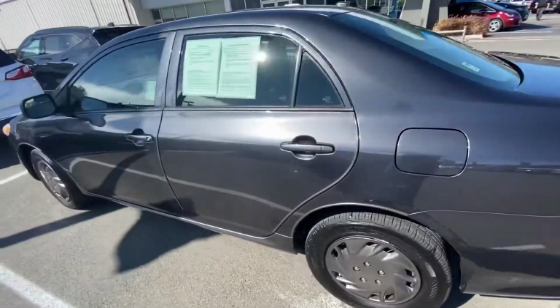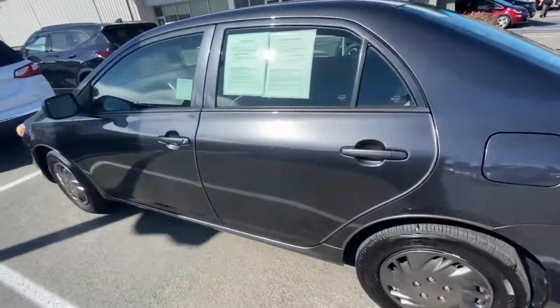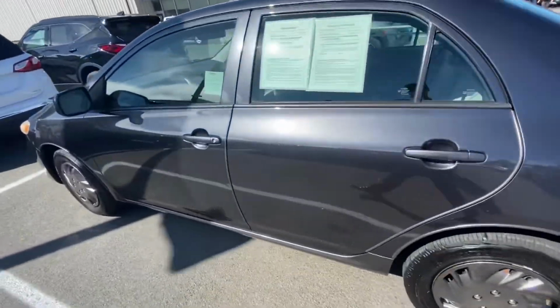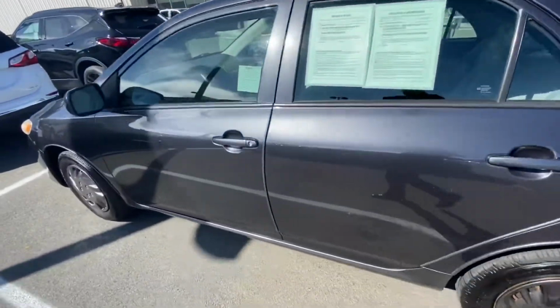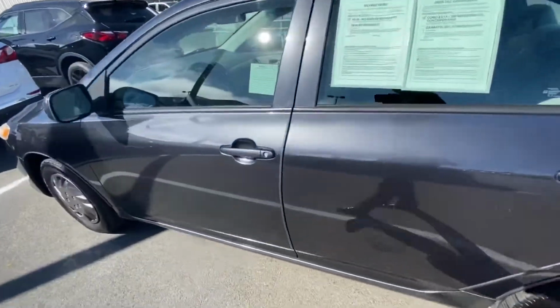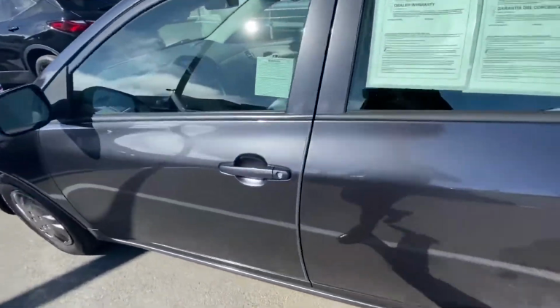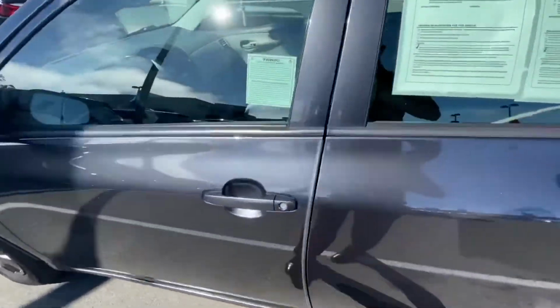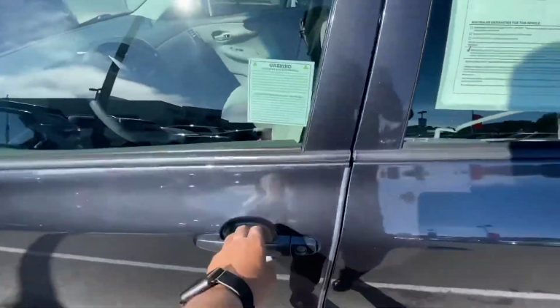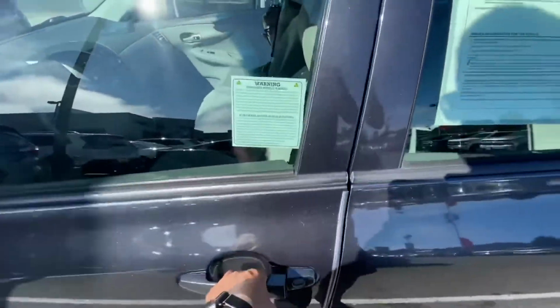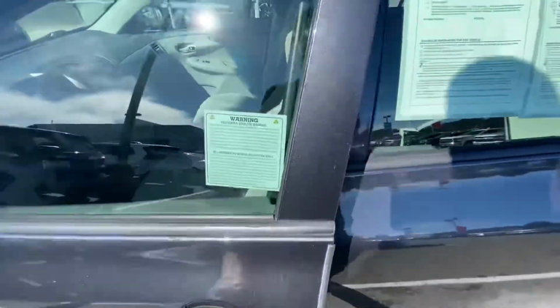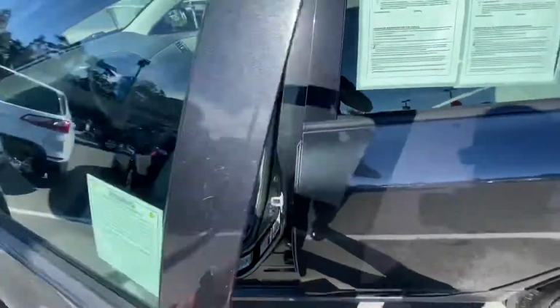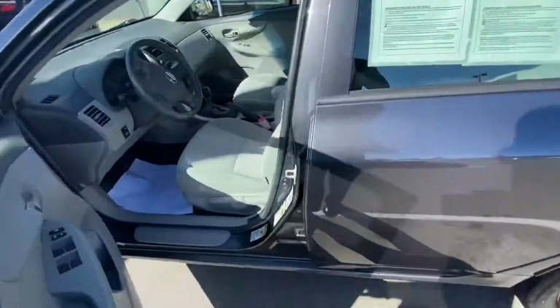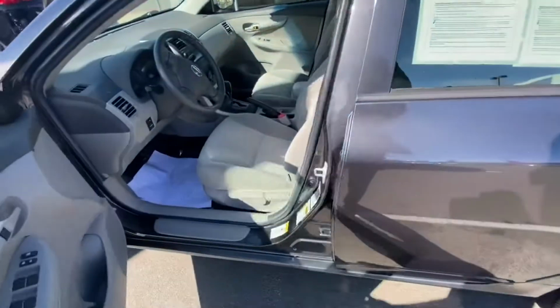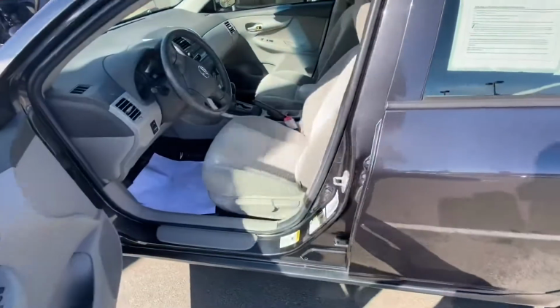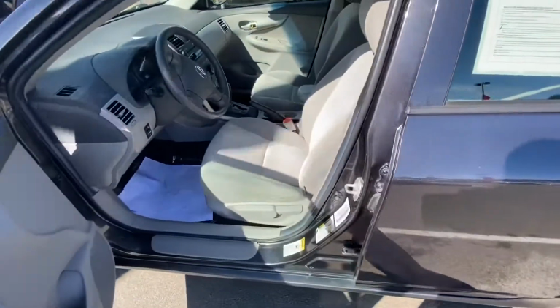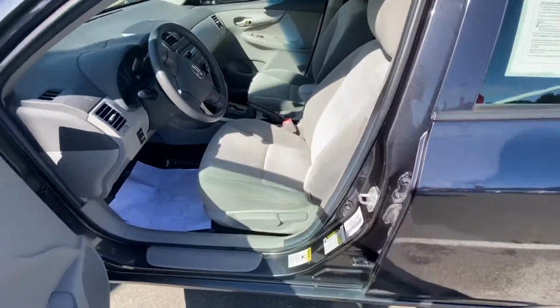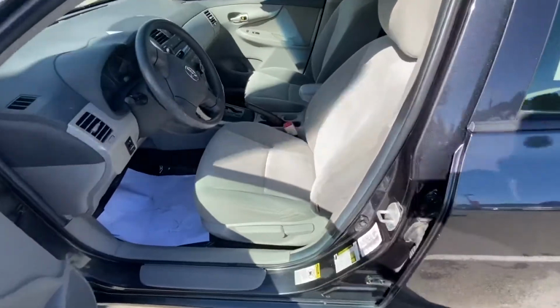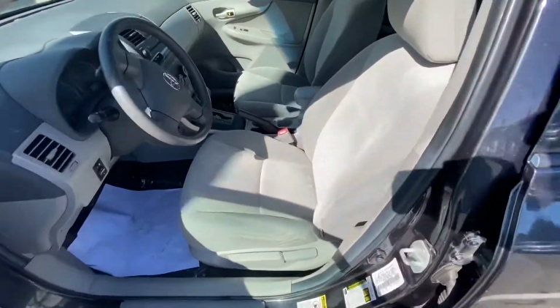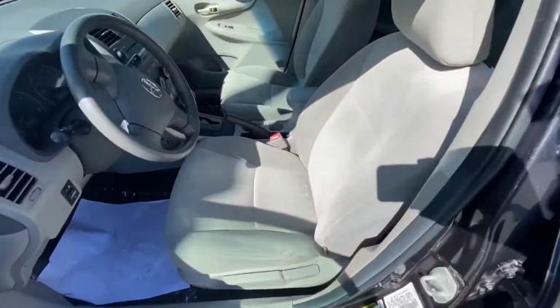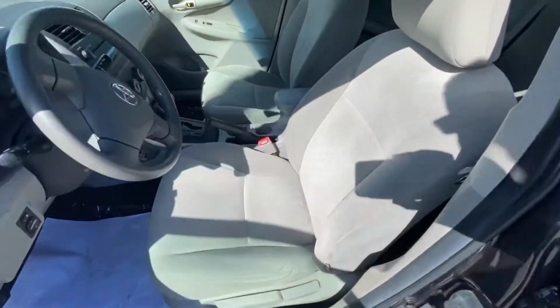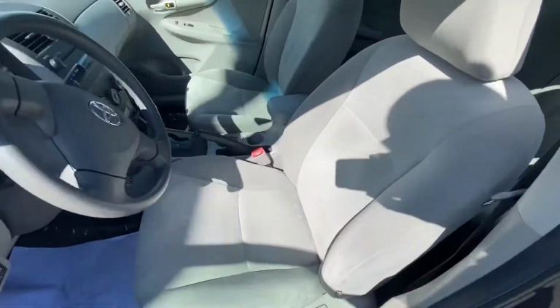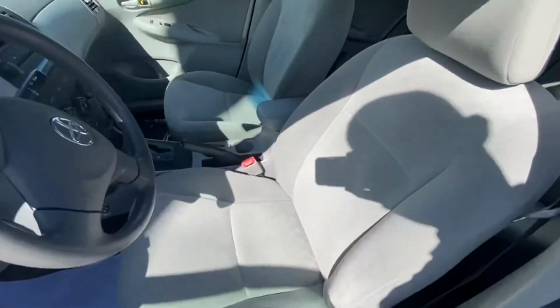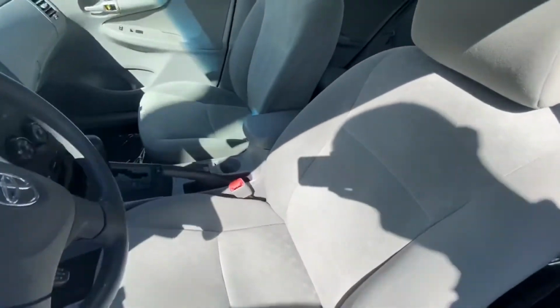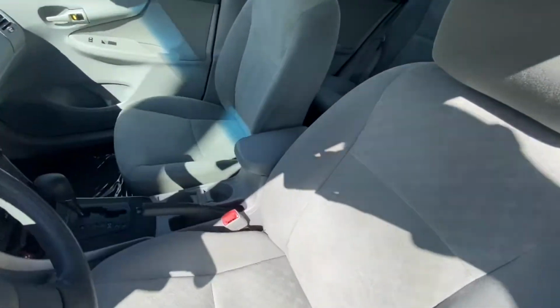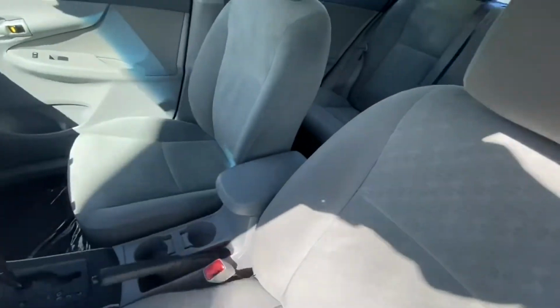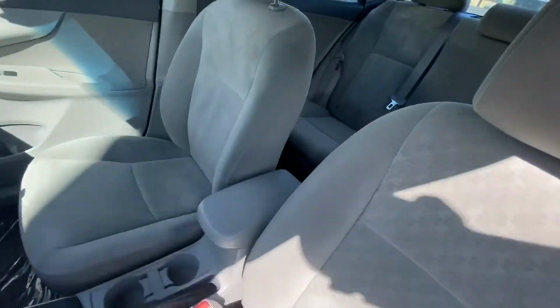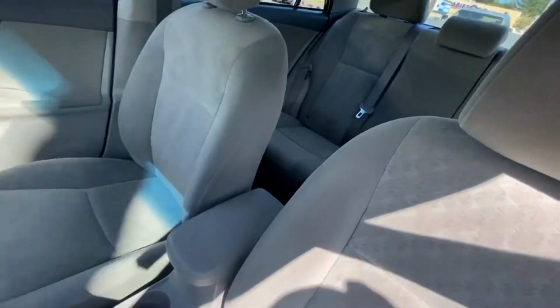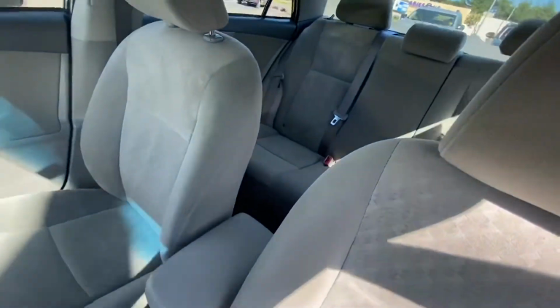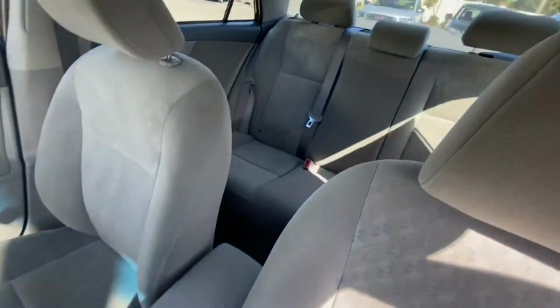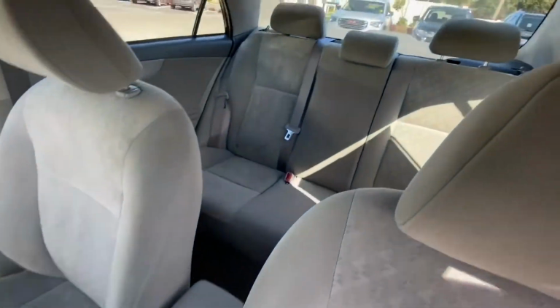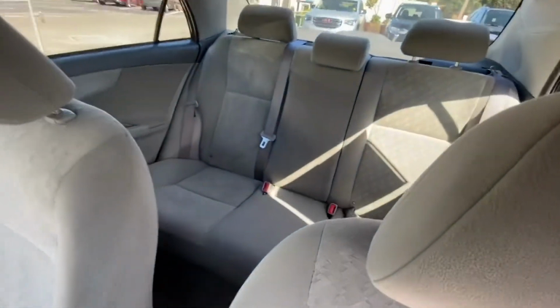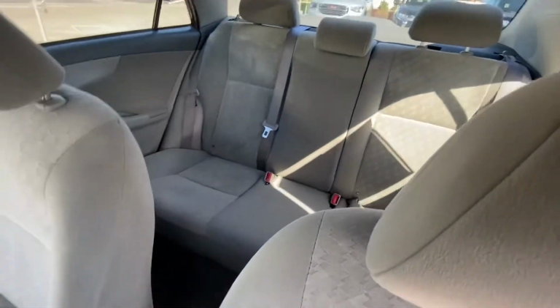Let's take a quick look inside. Light cloth interior, super clean, well taken care of.